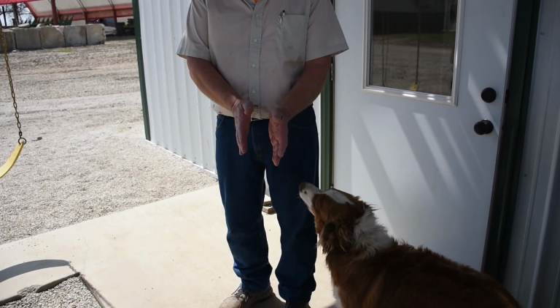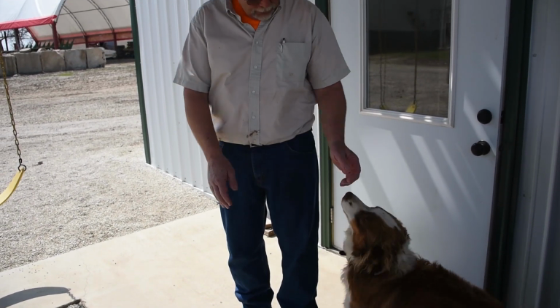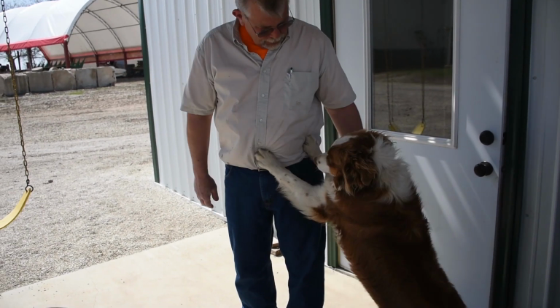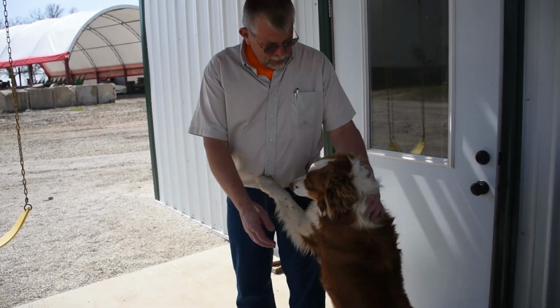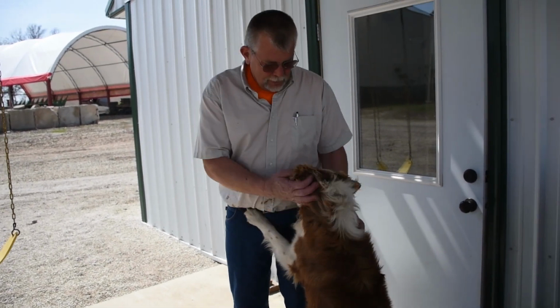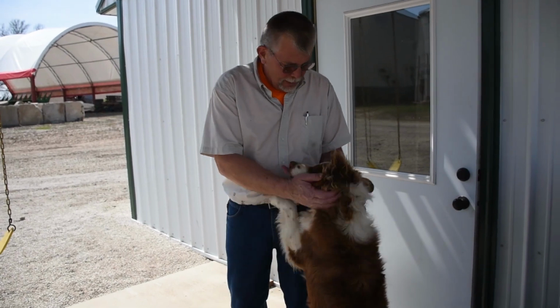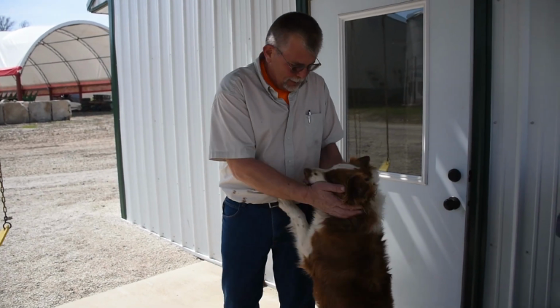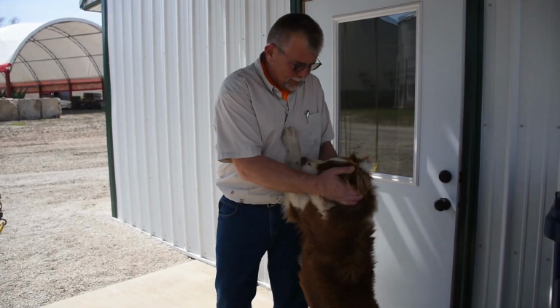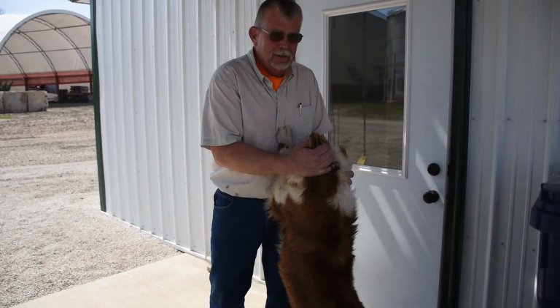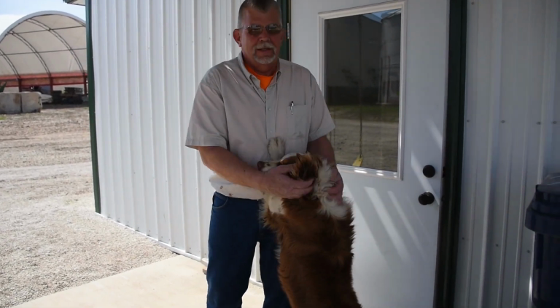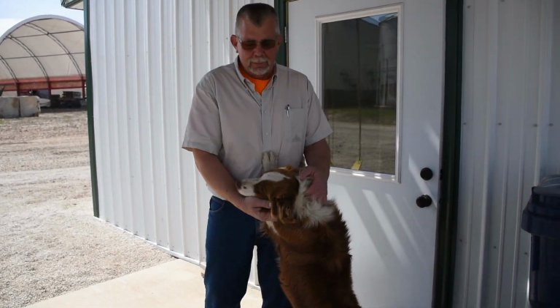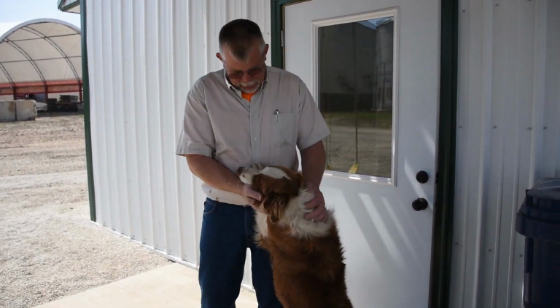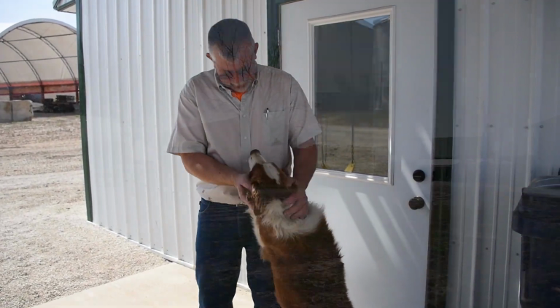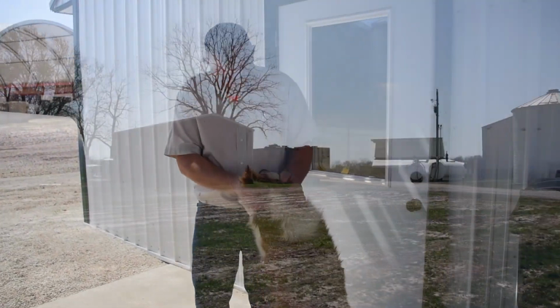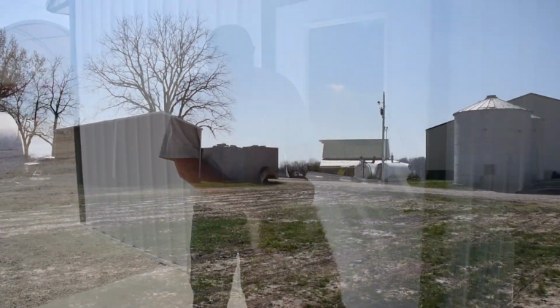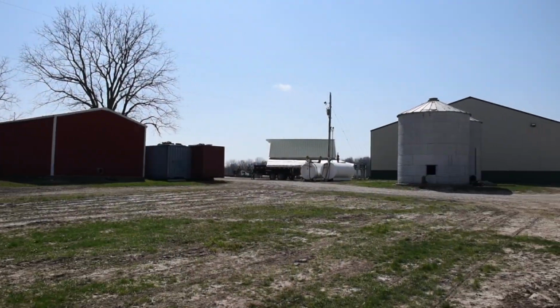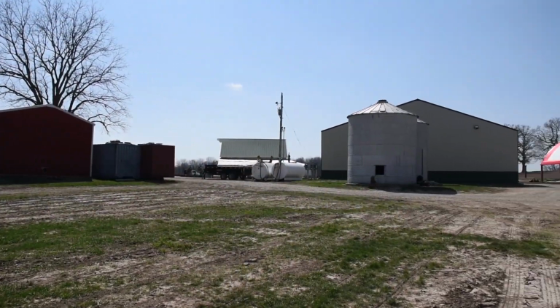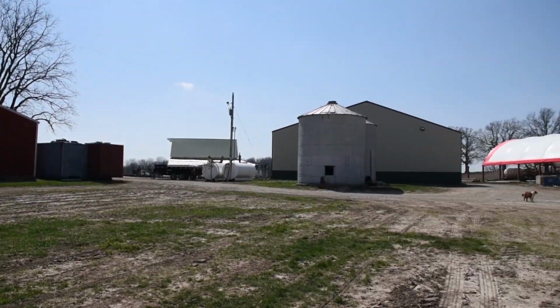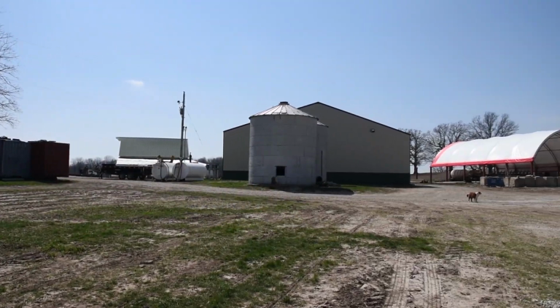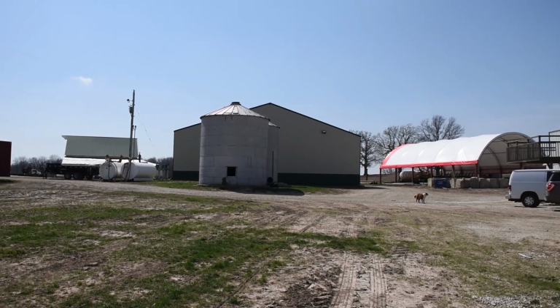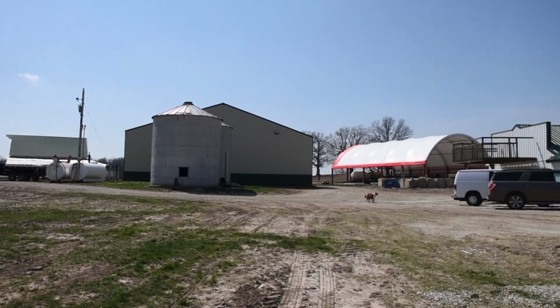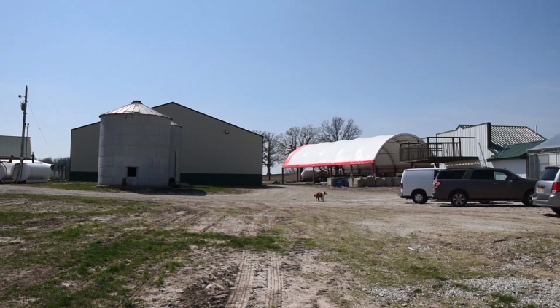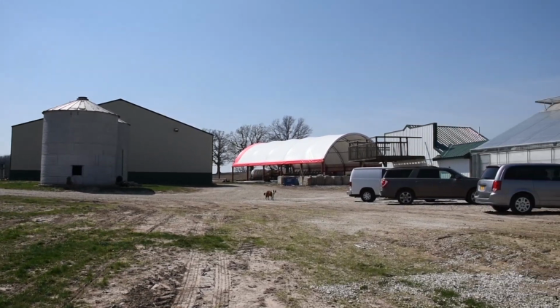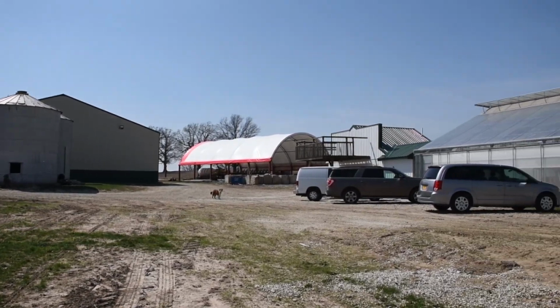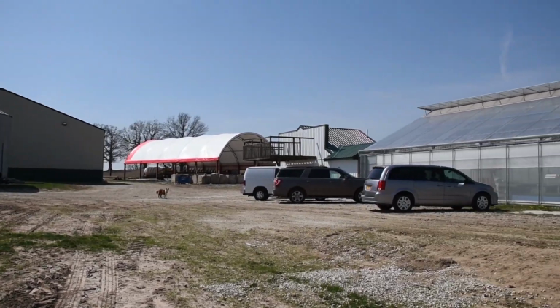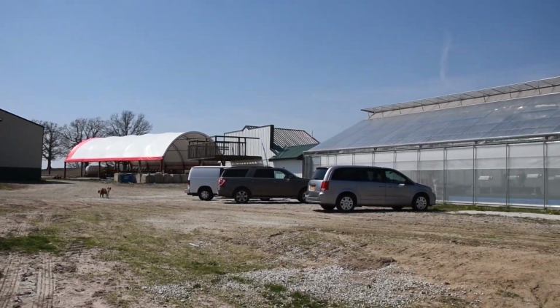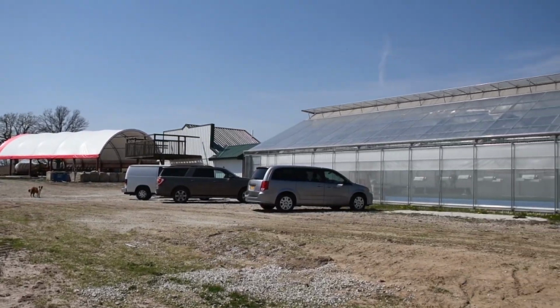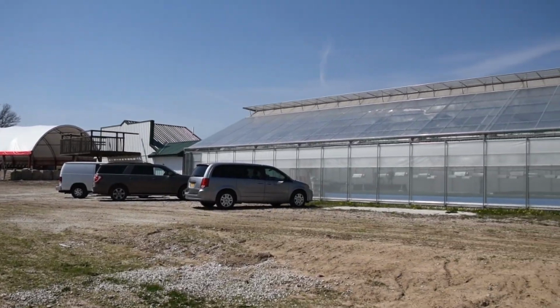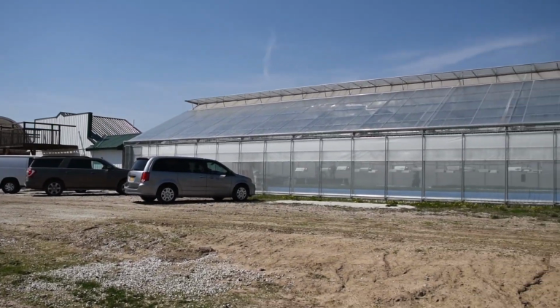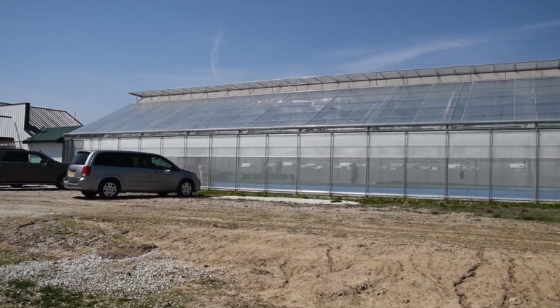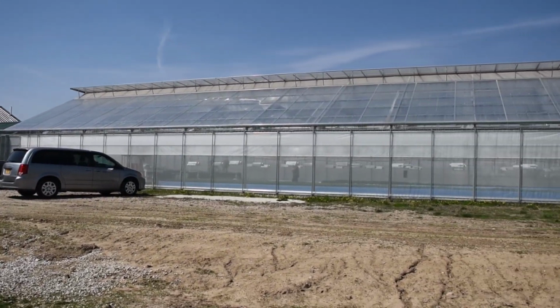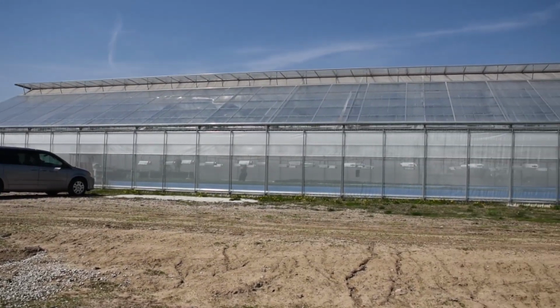I'm a city kid transitioned to a farm kid. I started out living in town, then moved in with my grandparents who were farmers, and I picked it up from them.